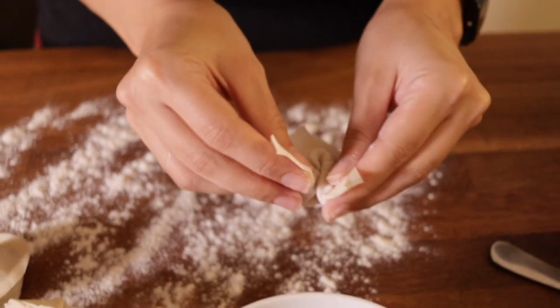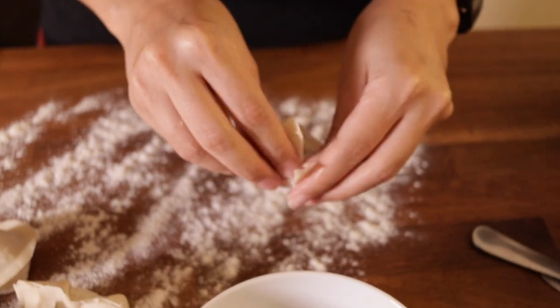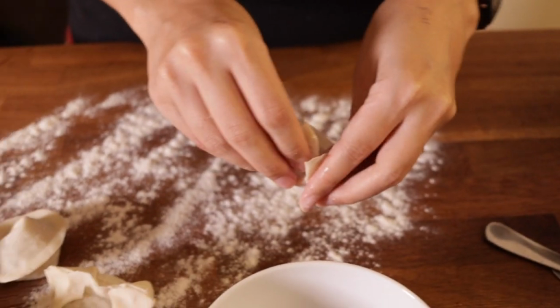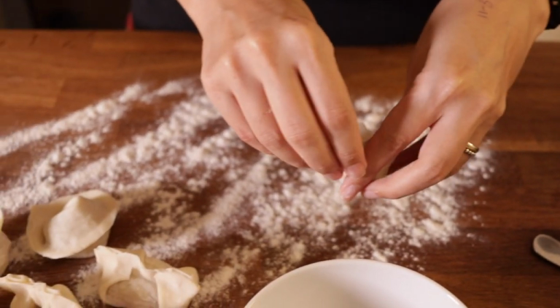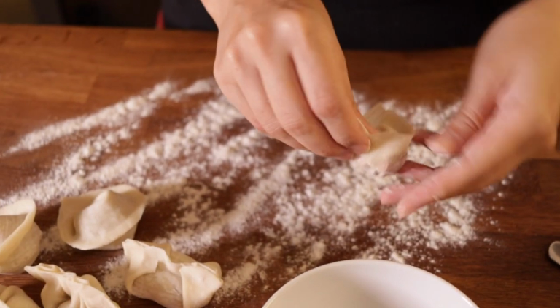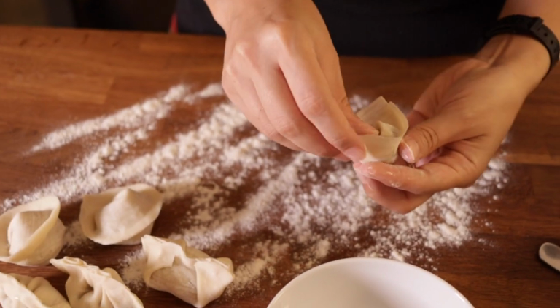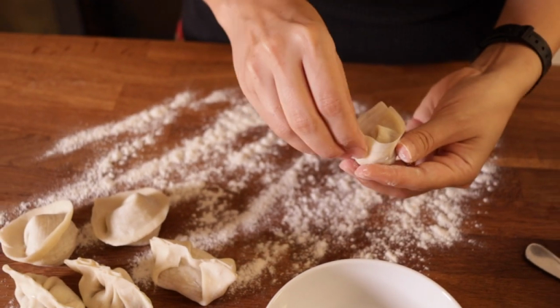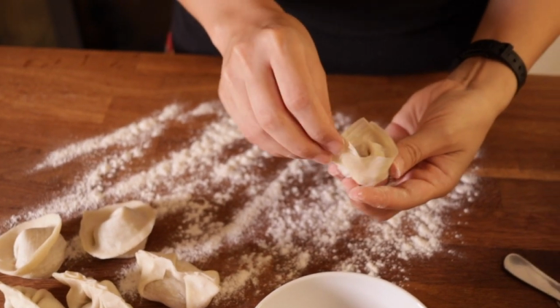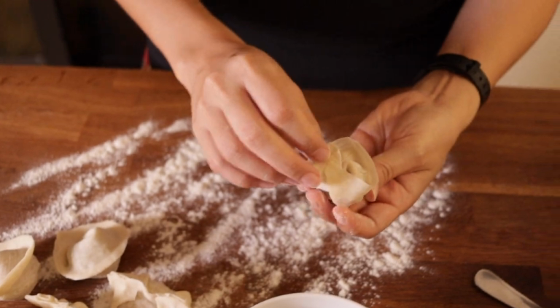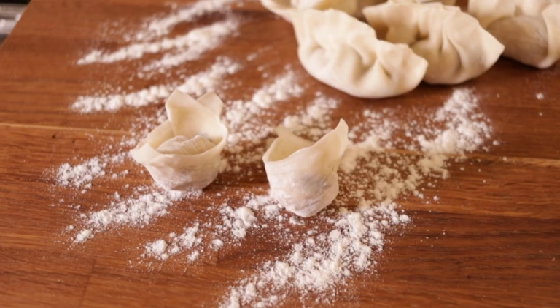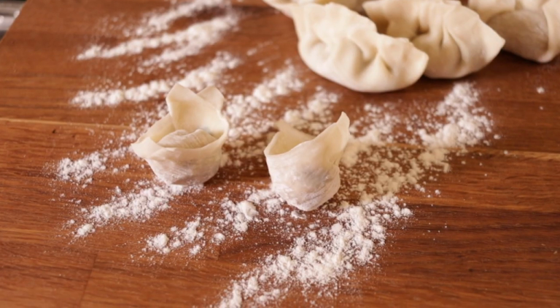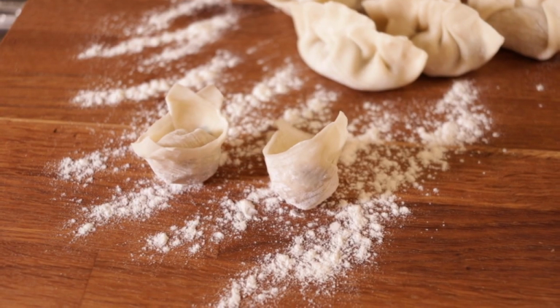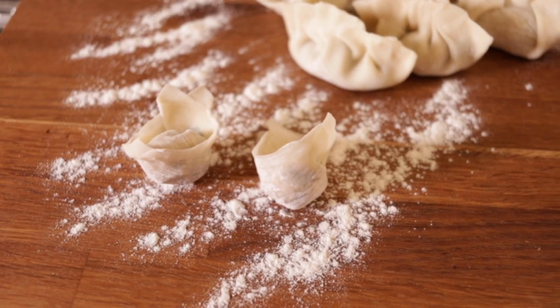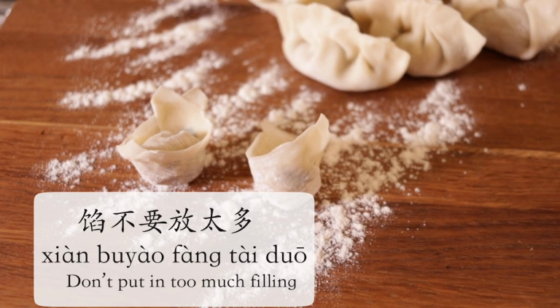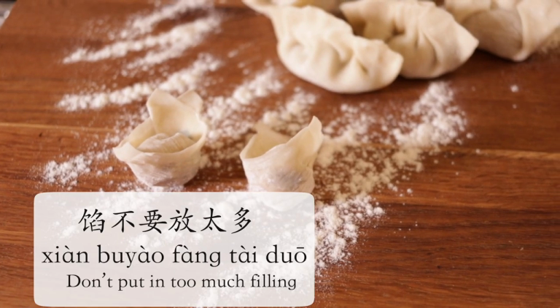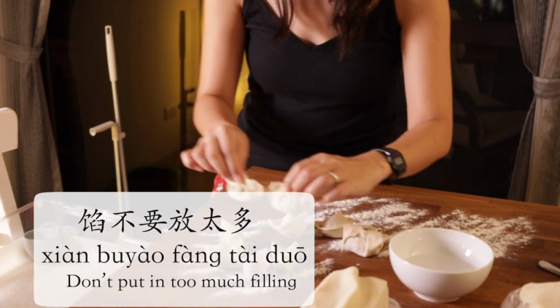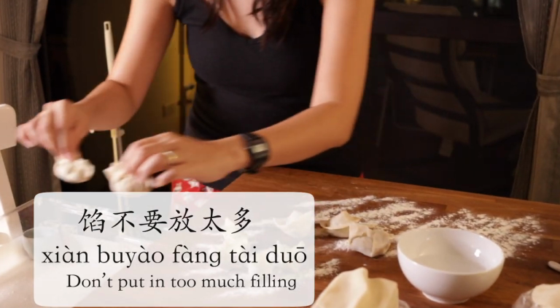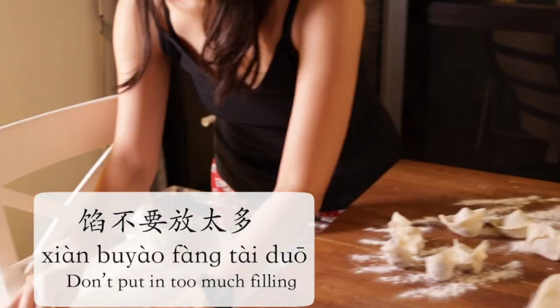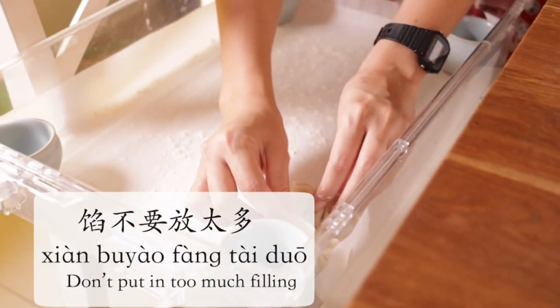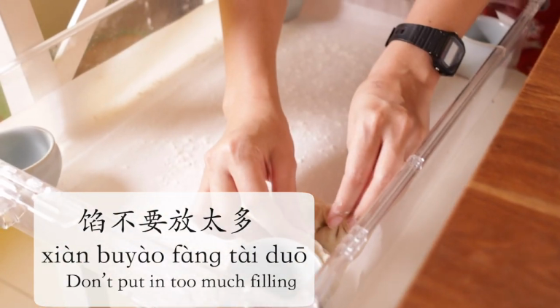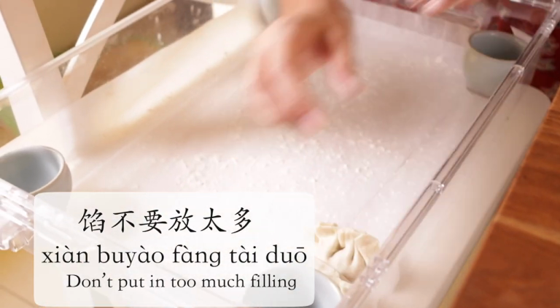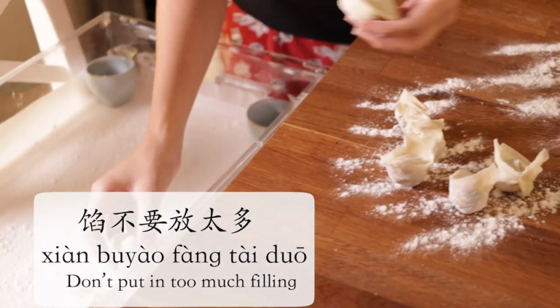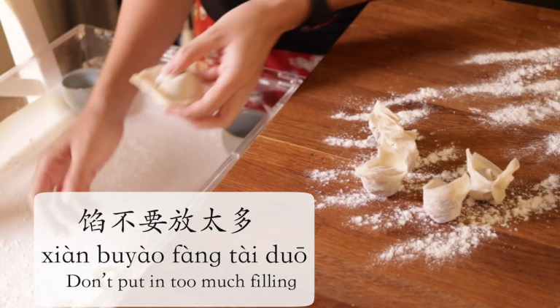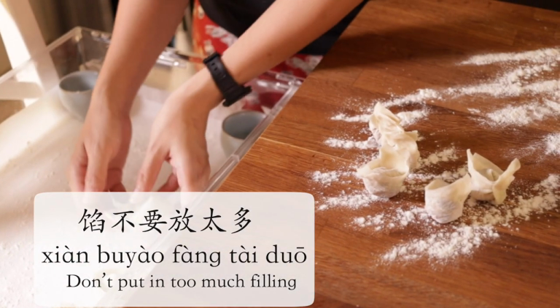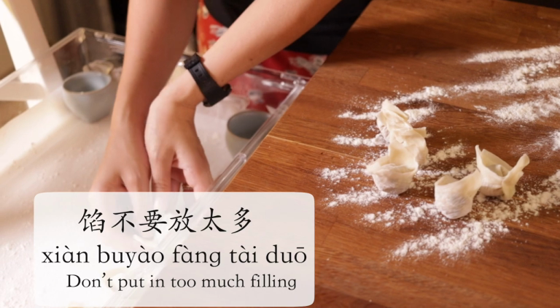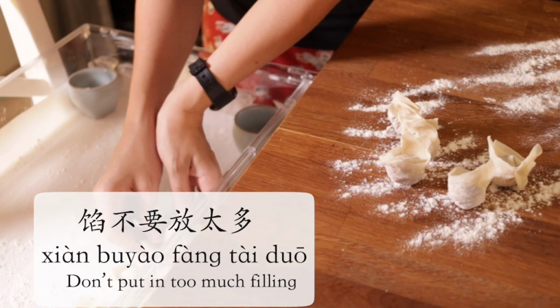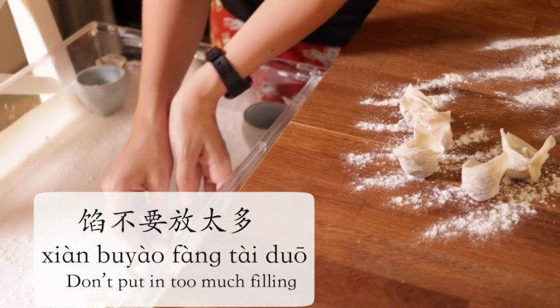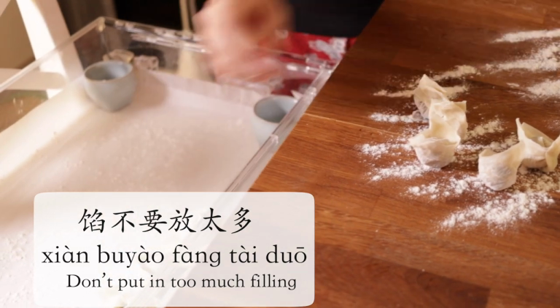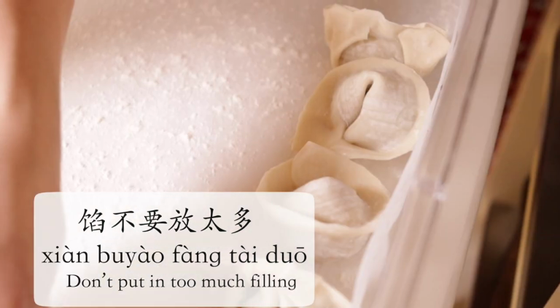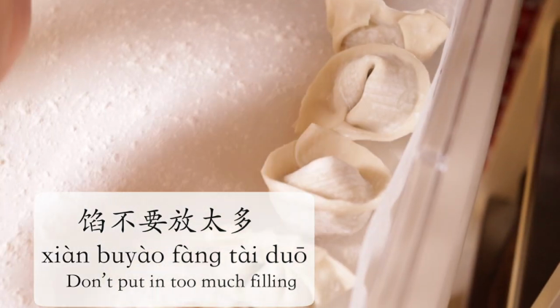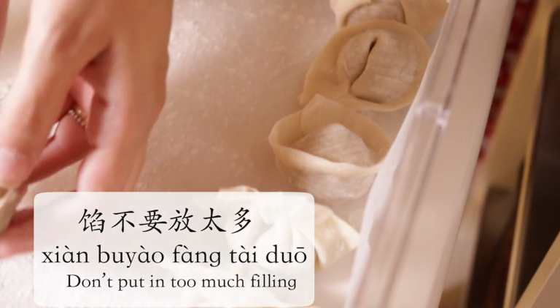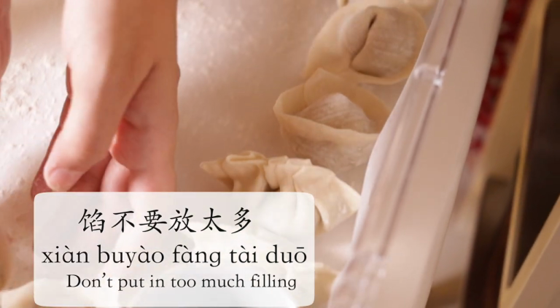Now a key thing to making wontons is making sure you have a very dainty amount of filling — 线不要放太多 — because they'll burst when you're cooking them, as the skin is so thin.